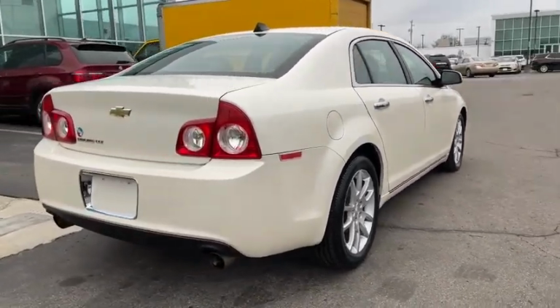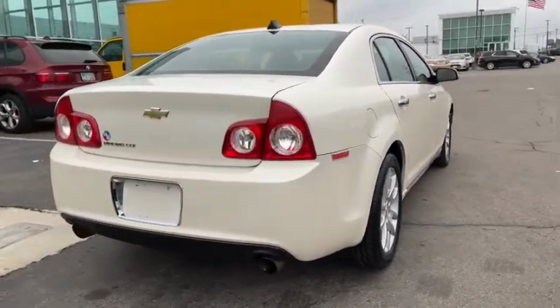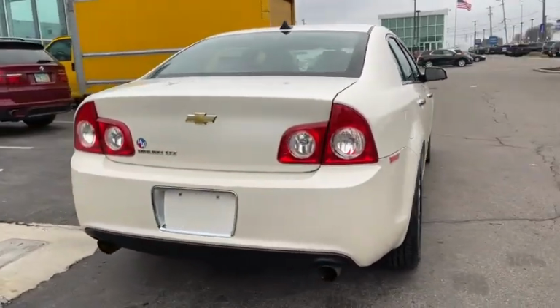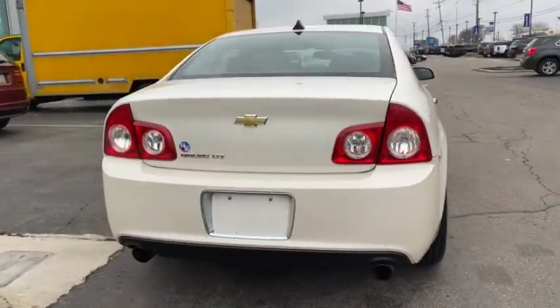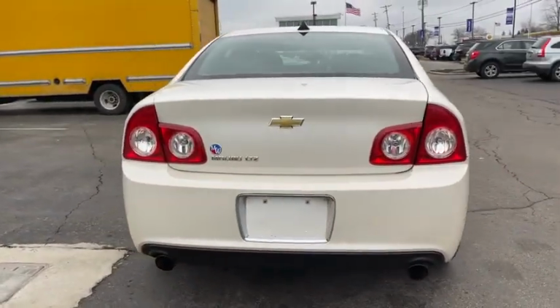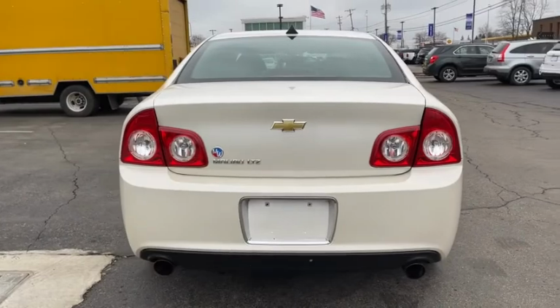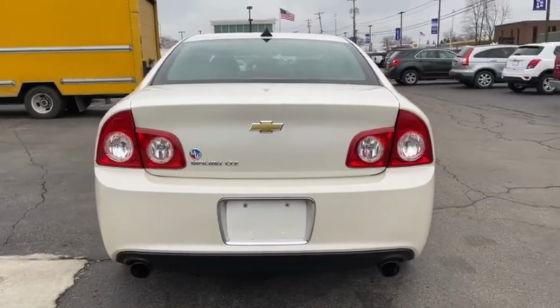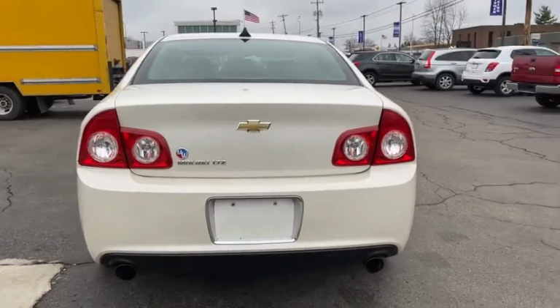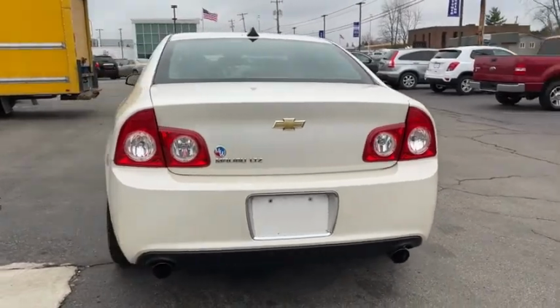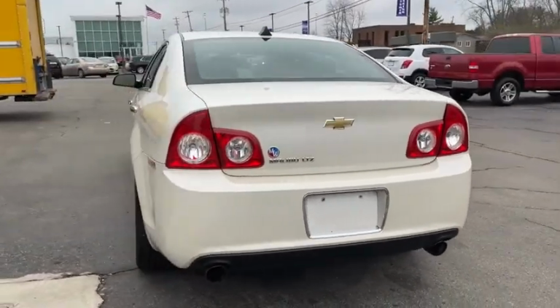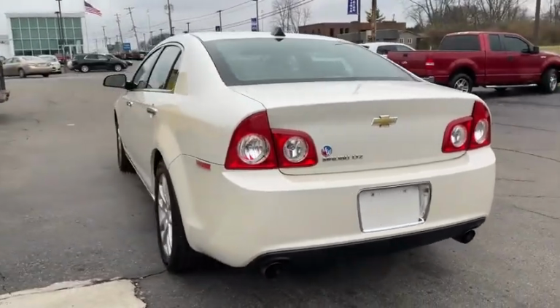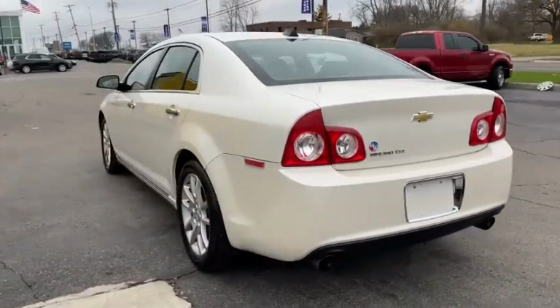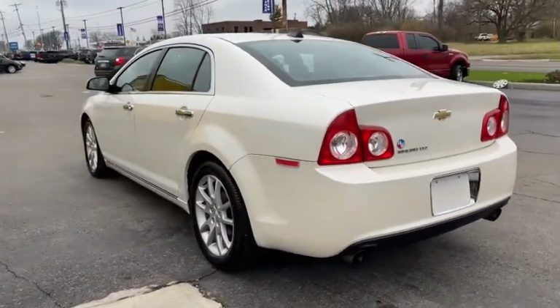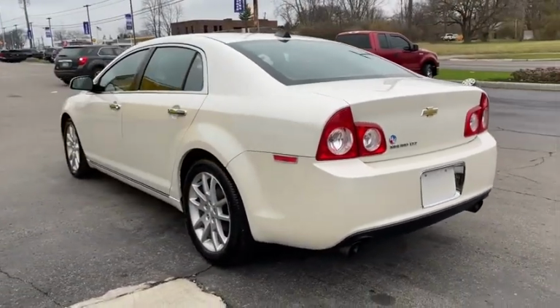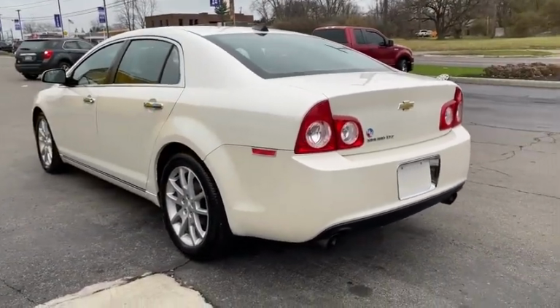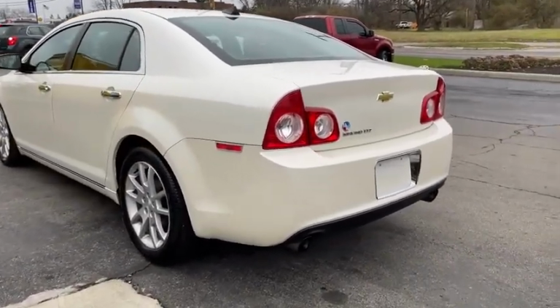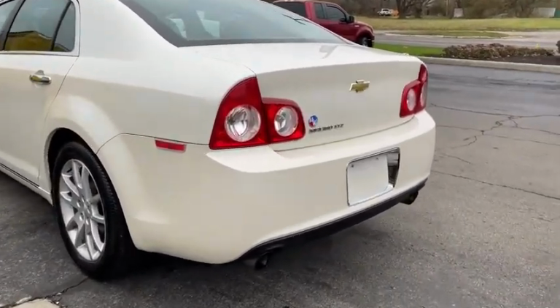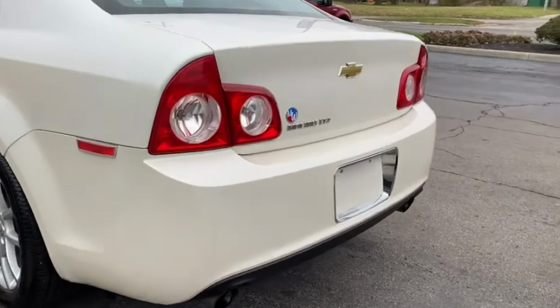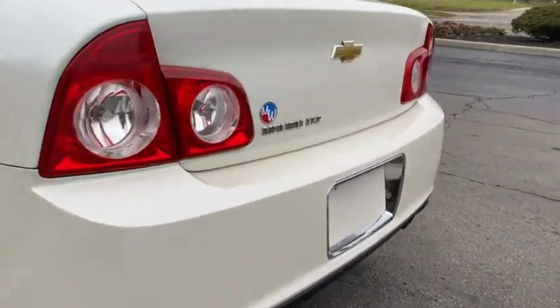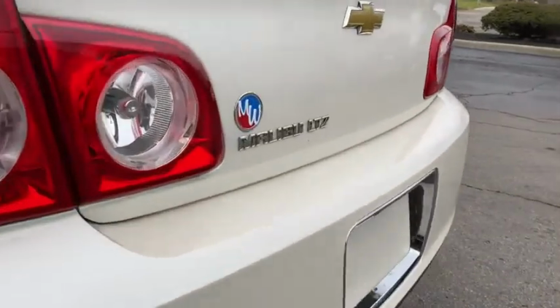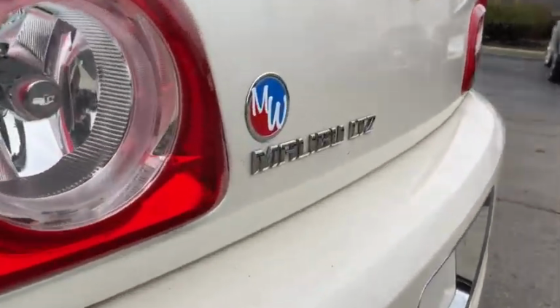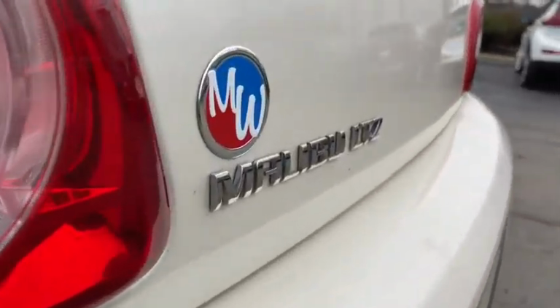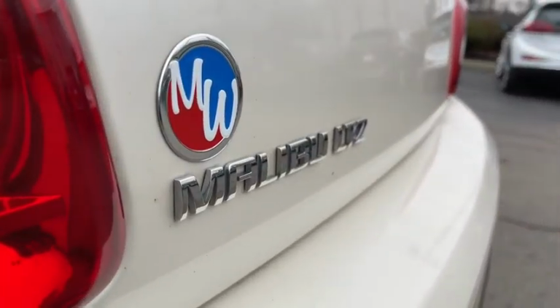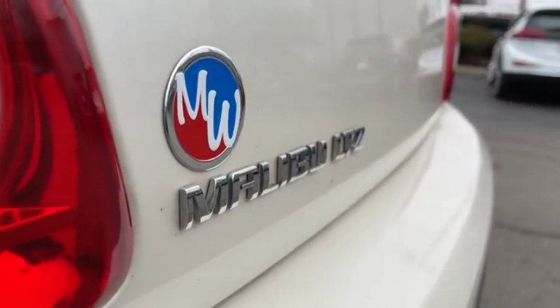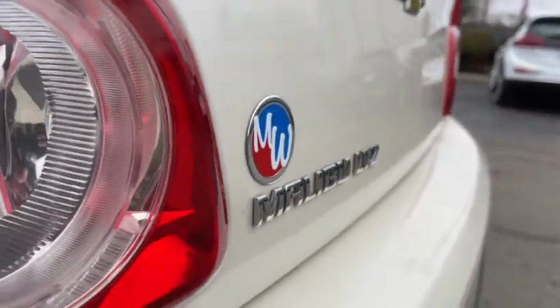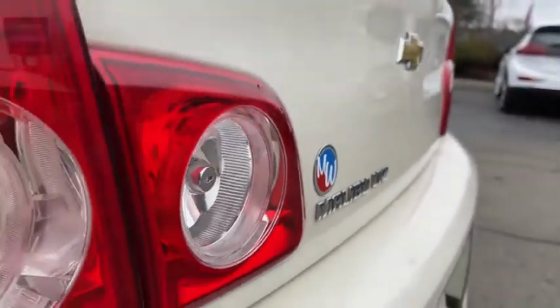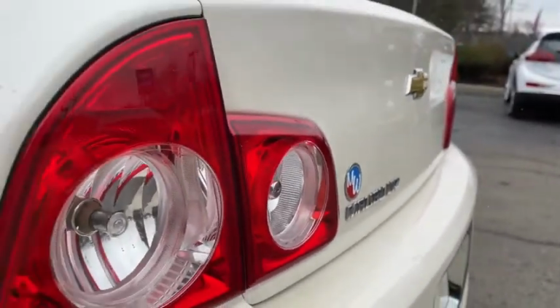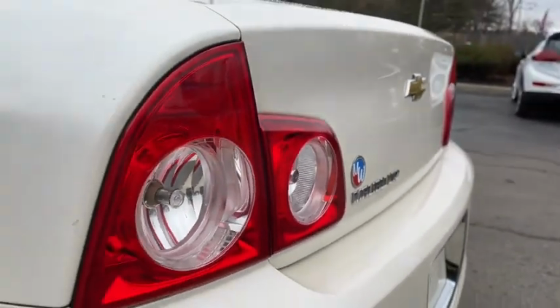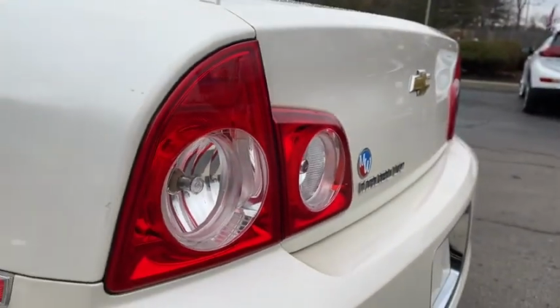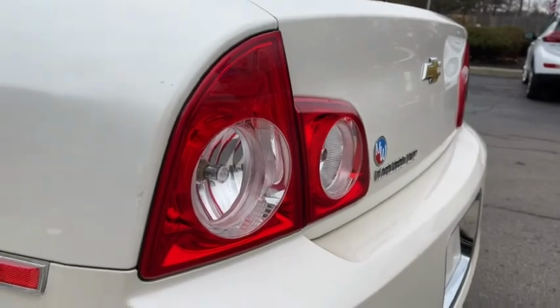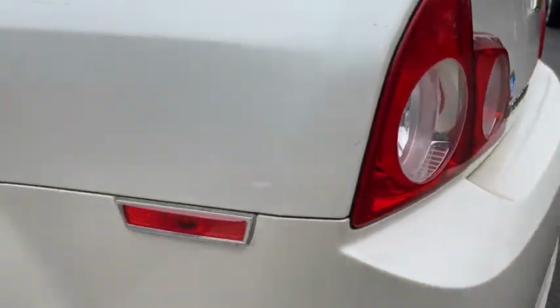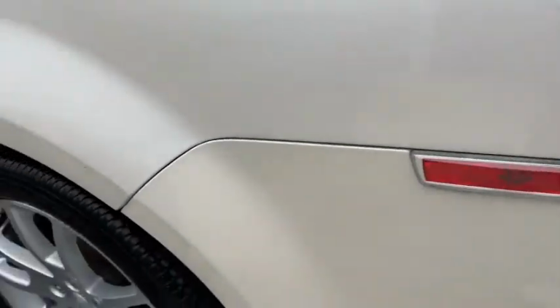Here are some of this vehicle's great options: traction control, anti-lock braking system, remote engine start, keyless entry, steering wheel audio controls, power passenger seat, stability control, leather-wrapped steering wheel, Bluetooth.